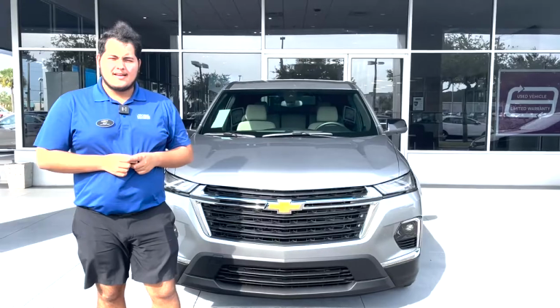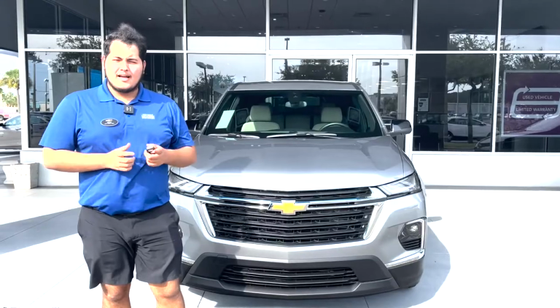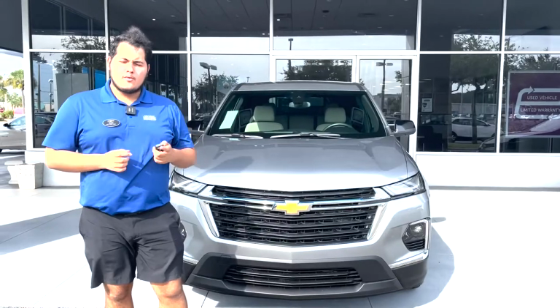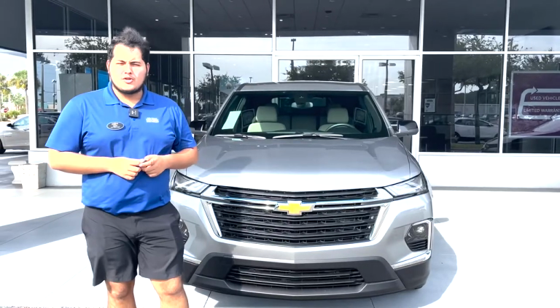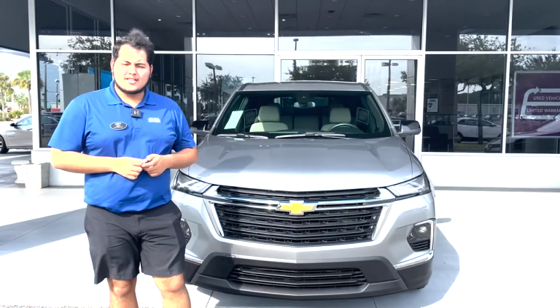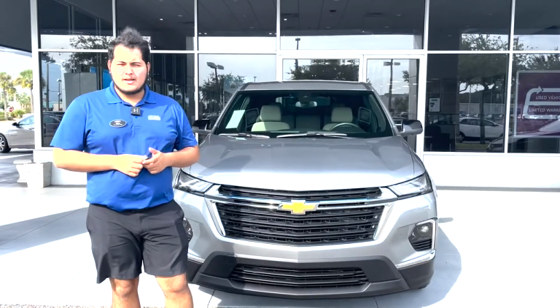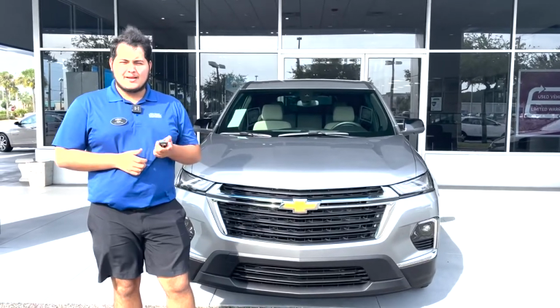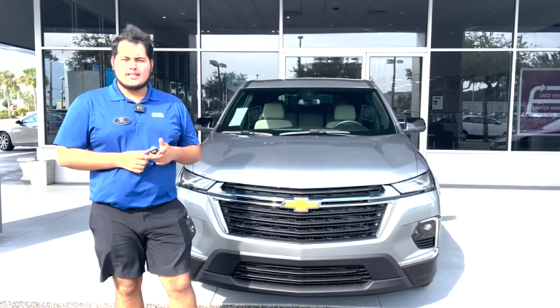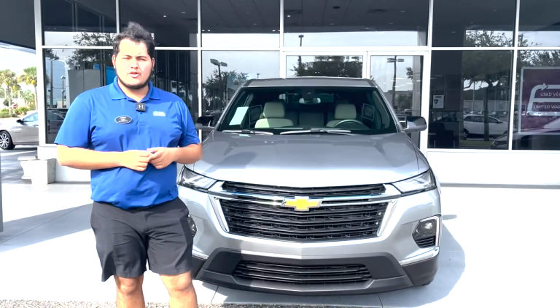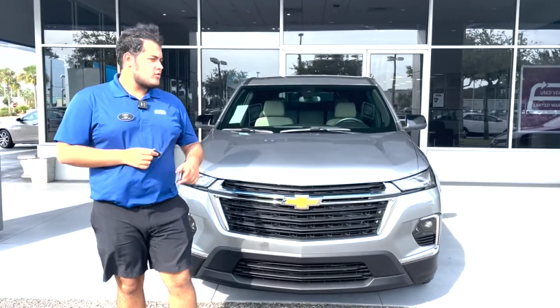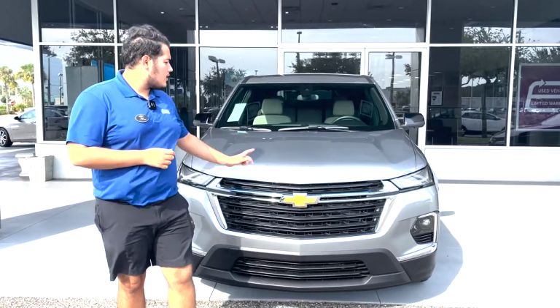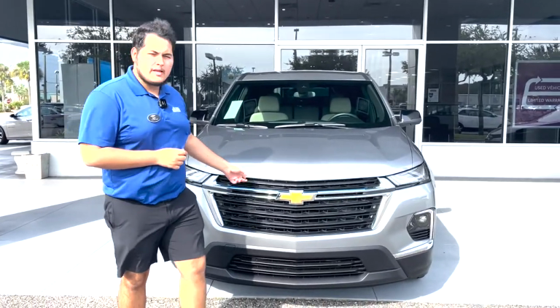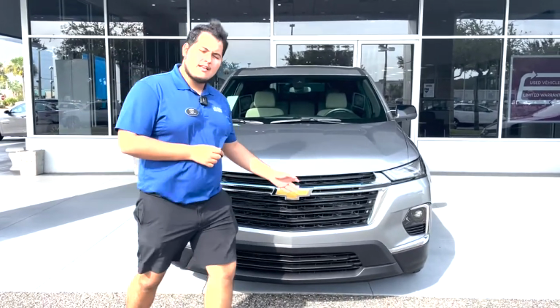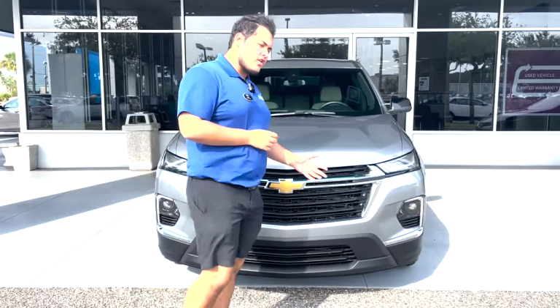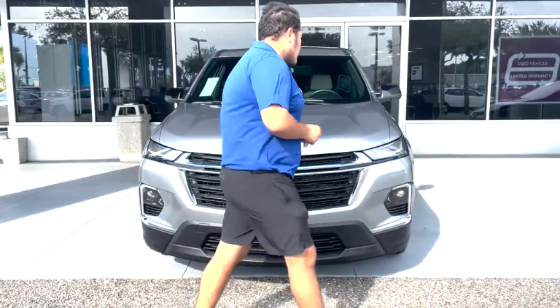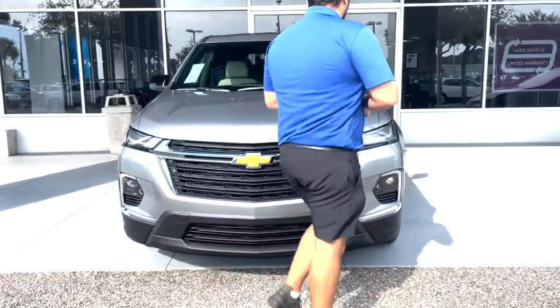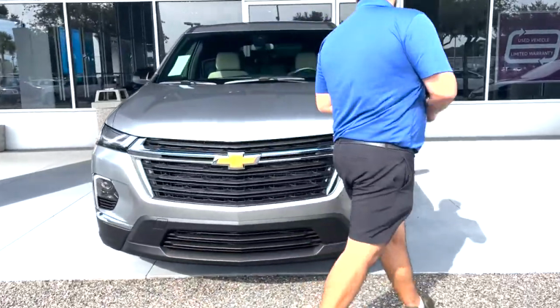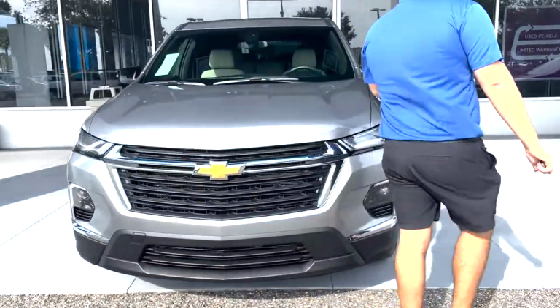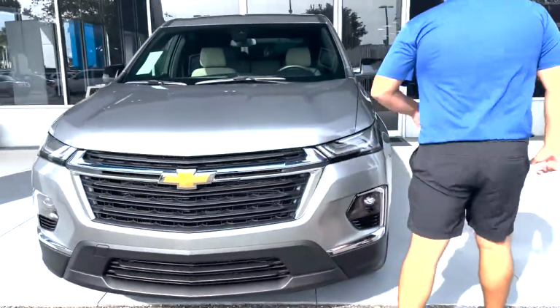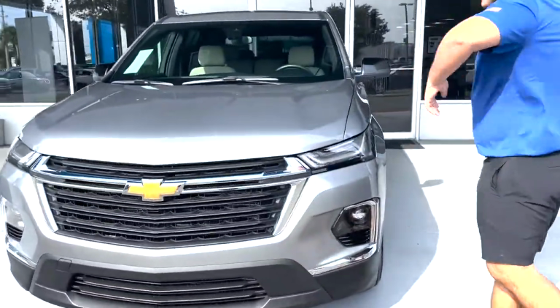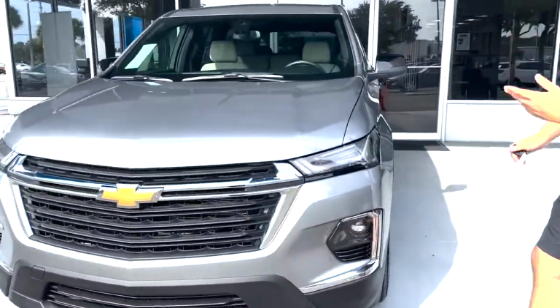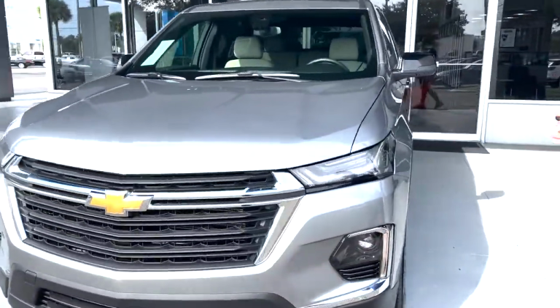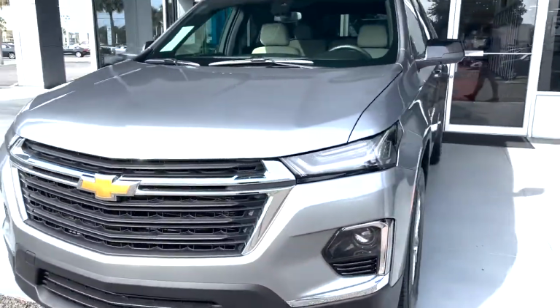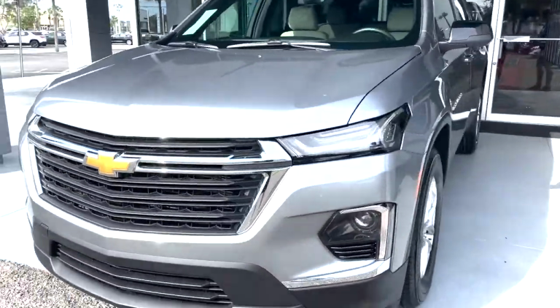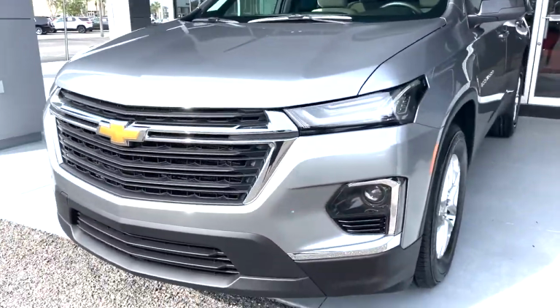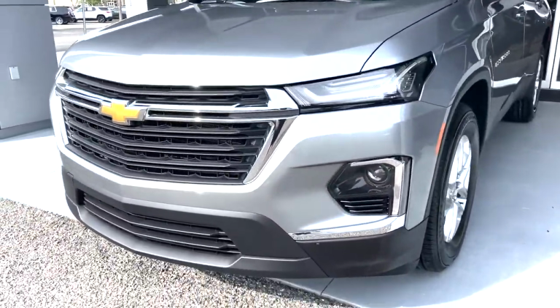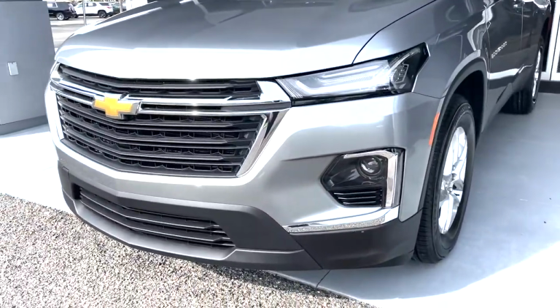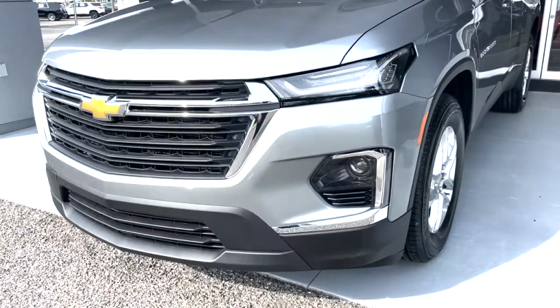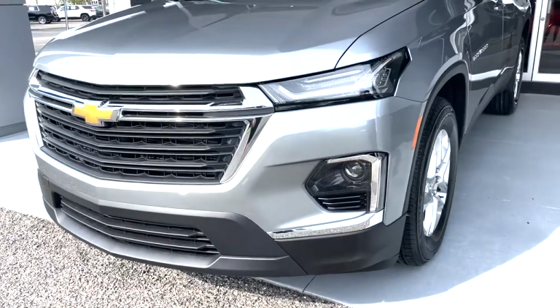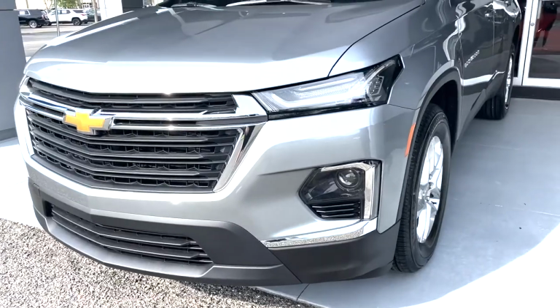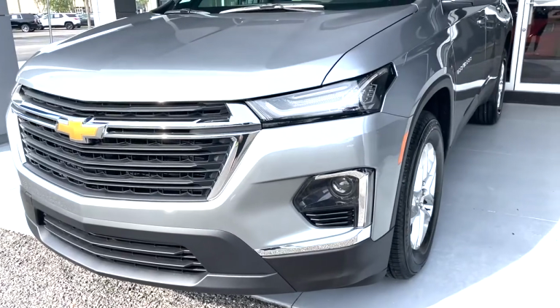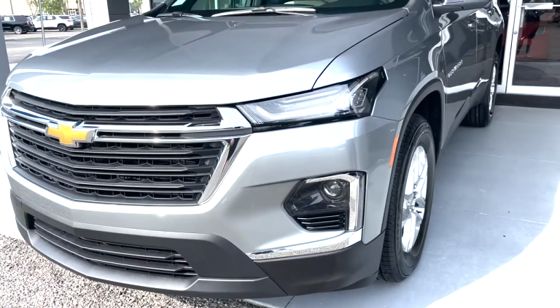Hi everybody, welcome to George Moore Chevrolet. My name is Sam Martin. I'll be showing you this 2023 LS Traverse. This is the 2023, and you still keep that redesigned front end that came out around 2022.